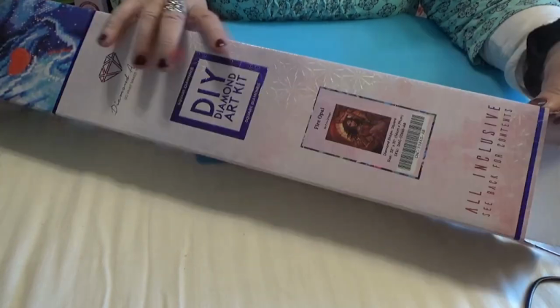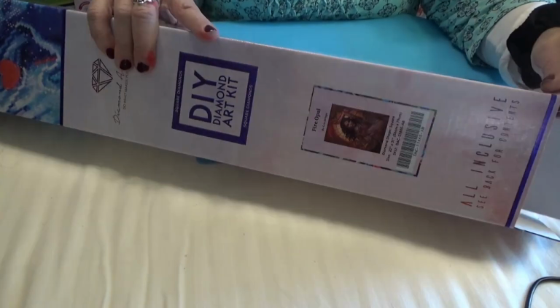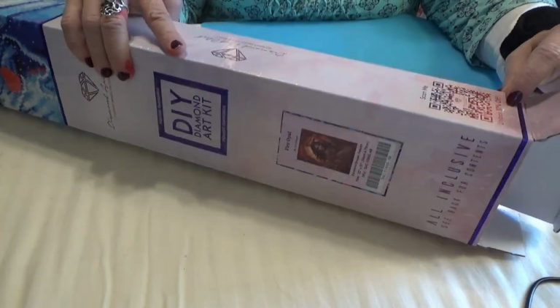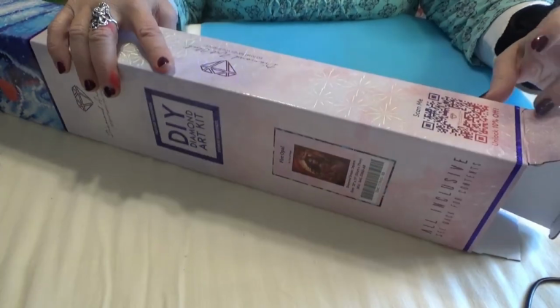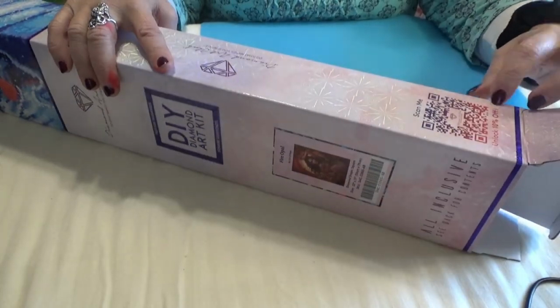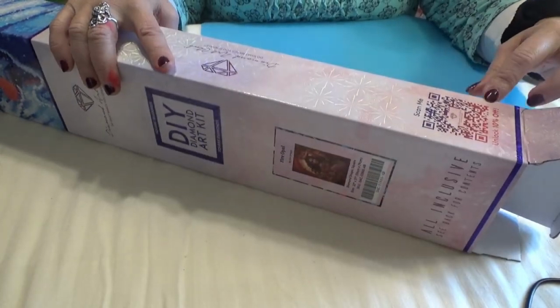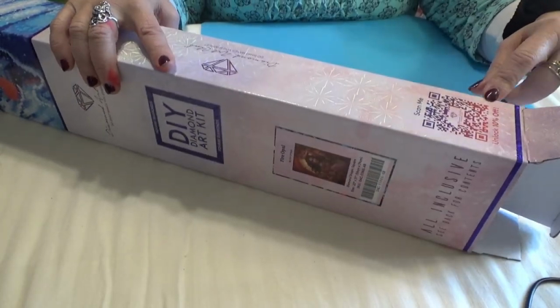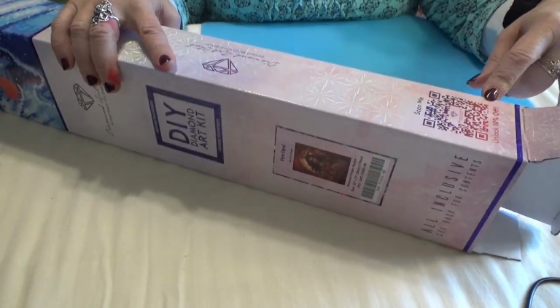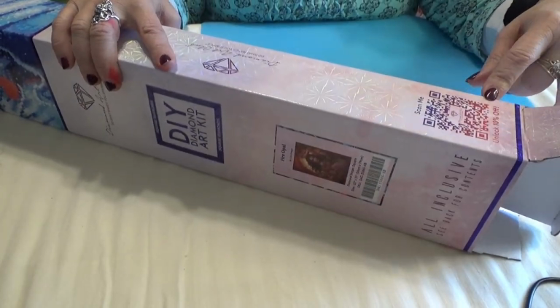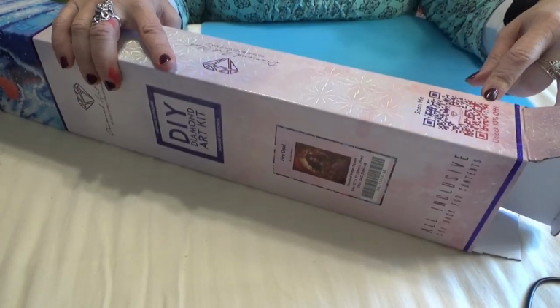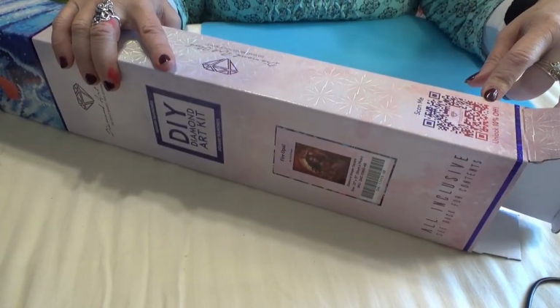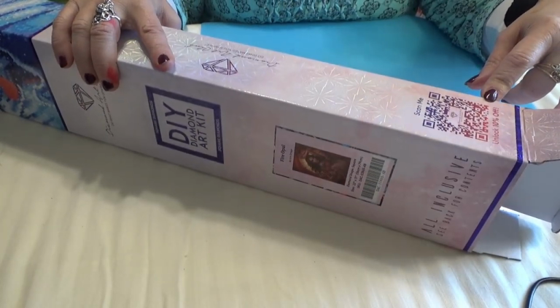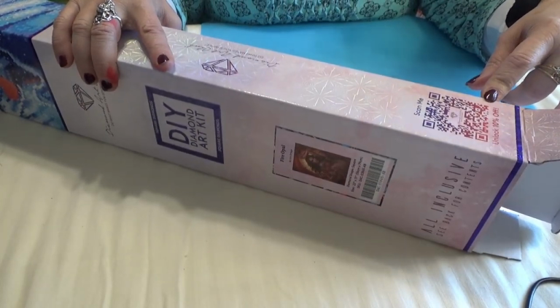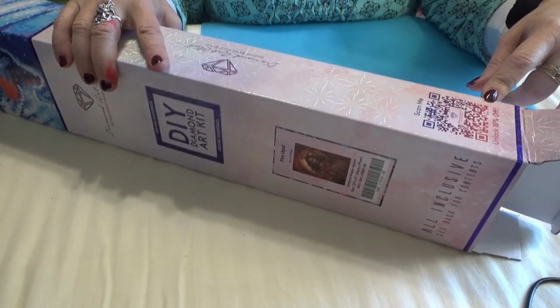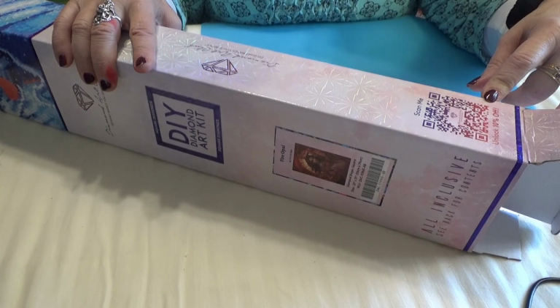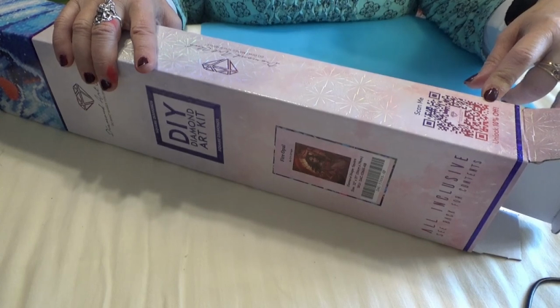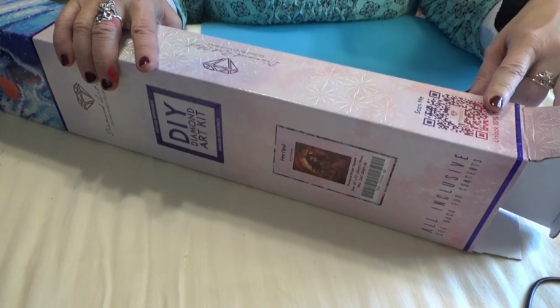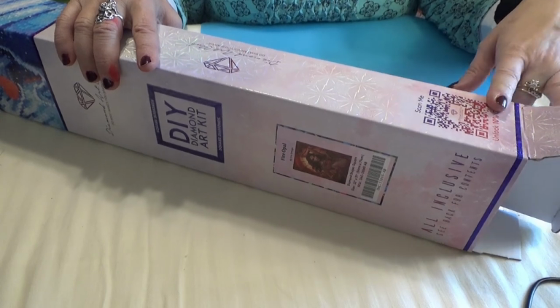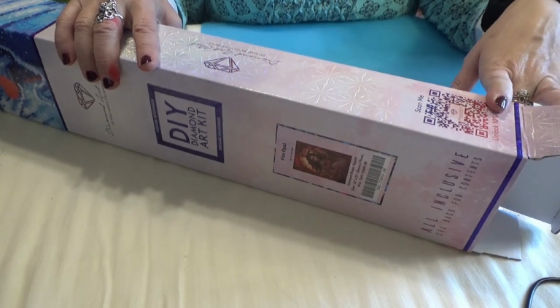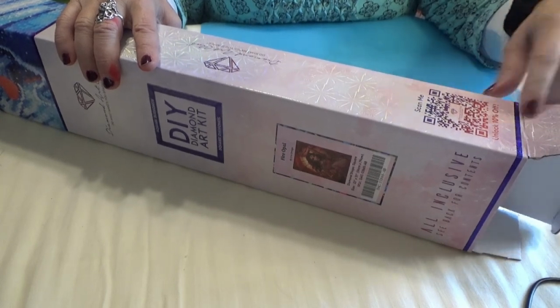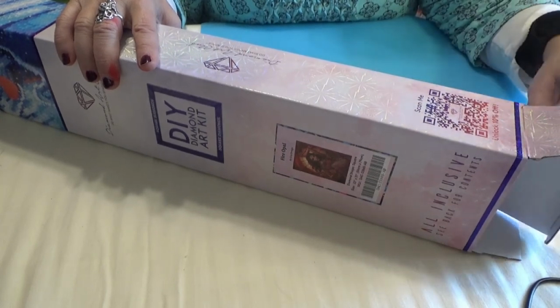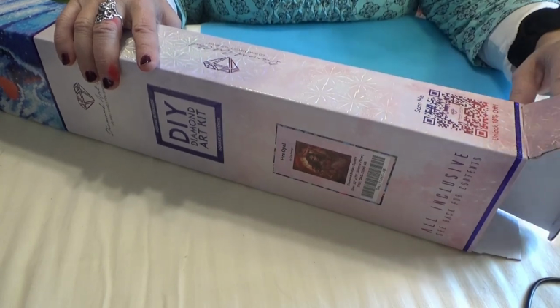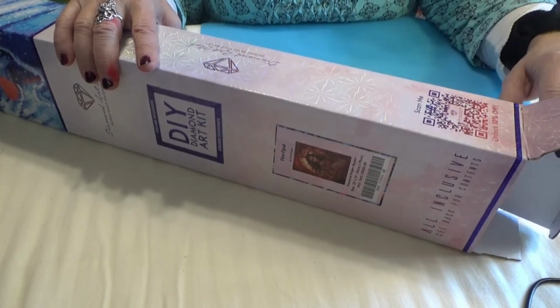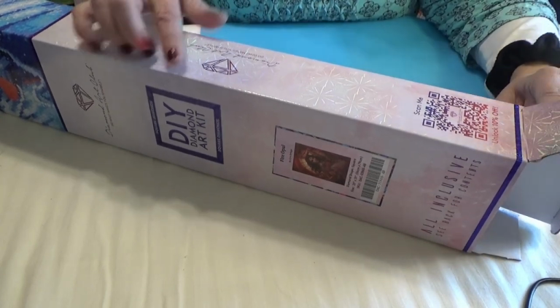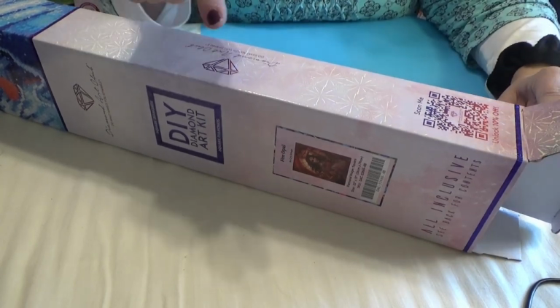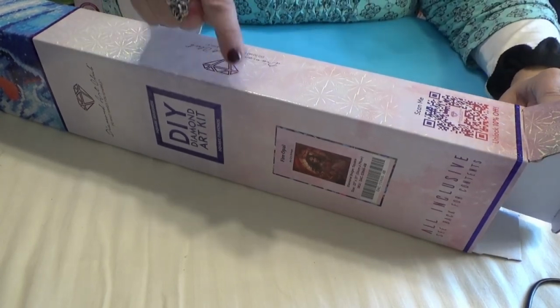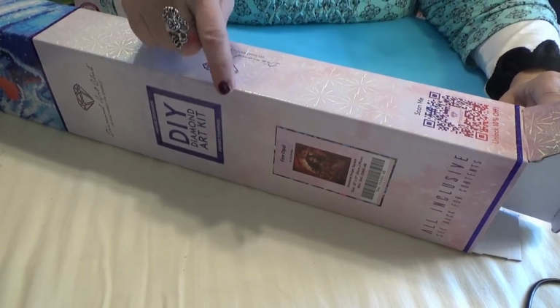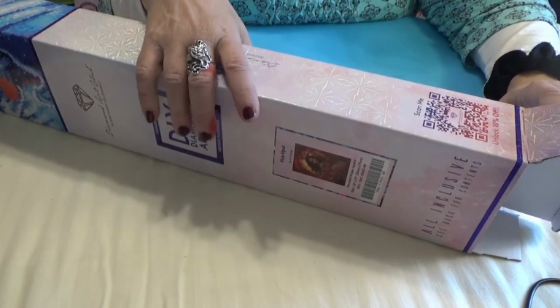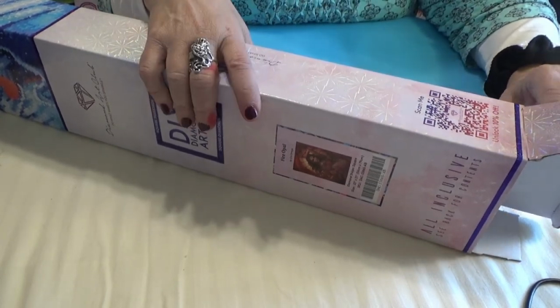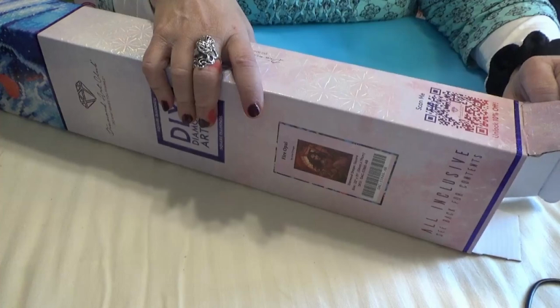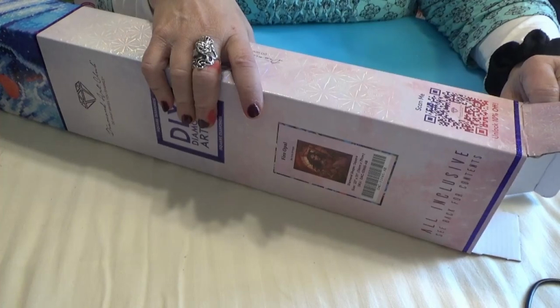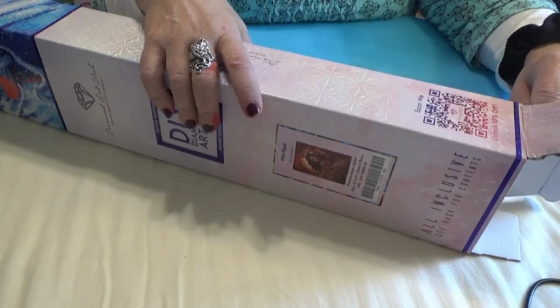You see an unlocked 10% off scan-me code here, but you can get 15% off your very first purchase from Diamond Art Club by clicking the link below — my affiliate link.